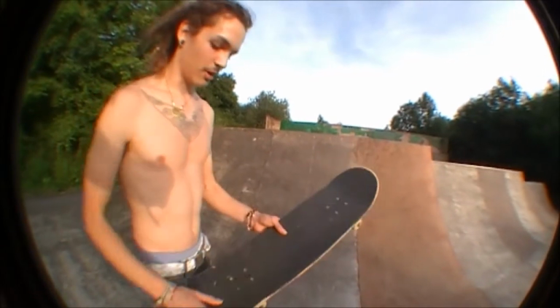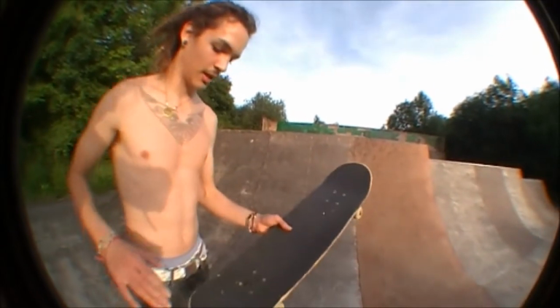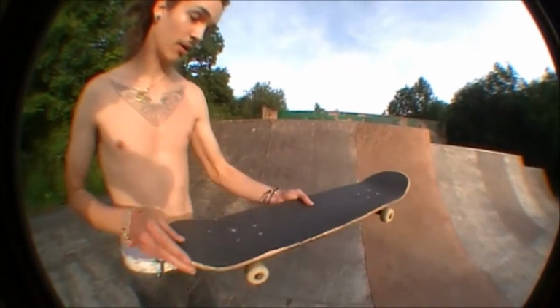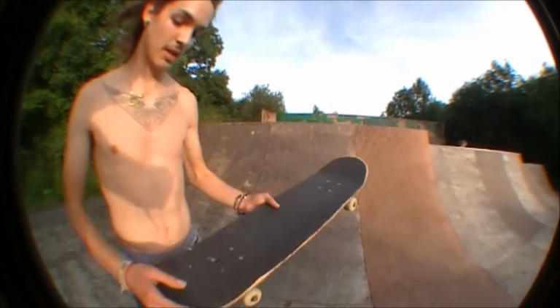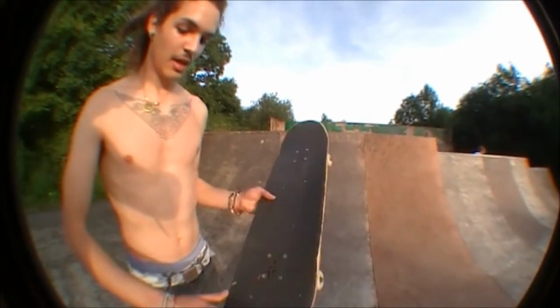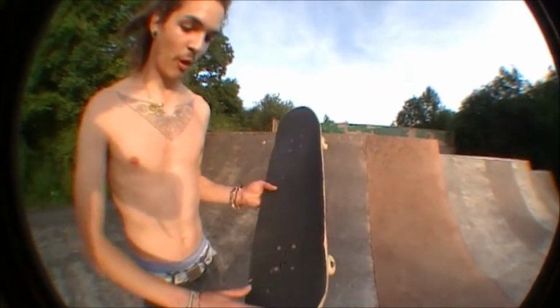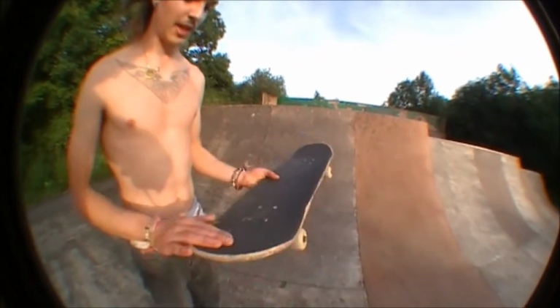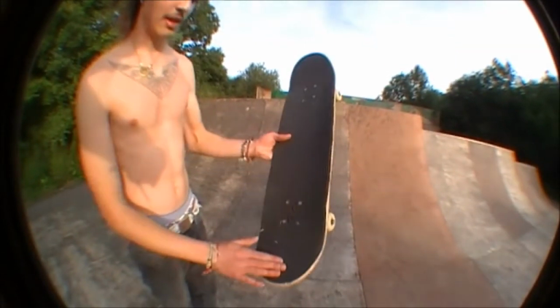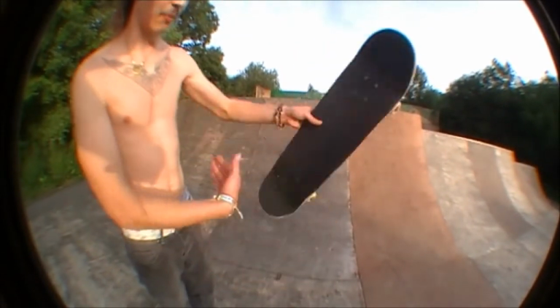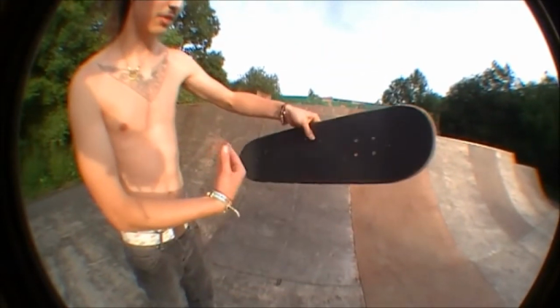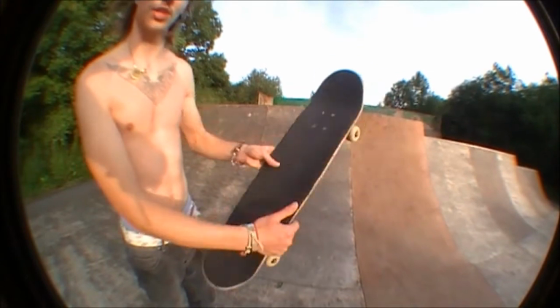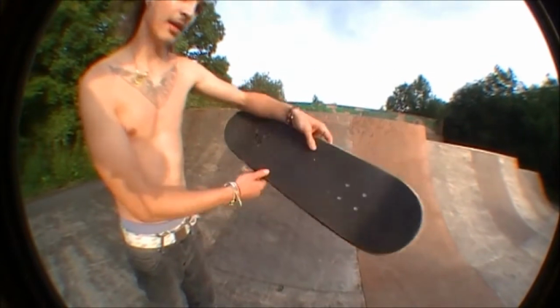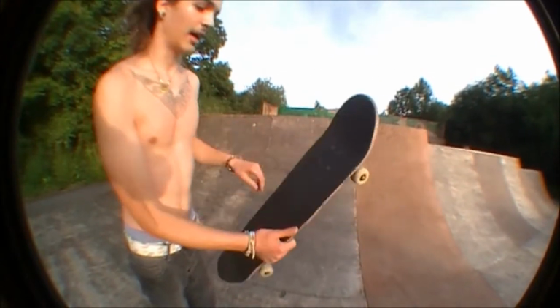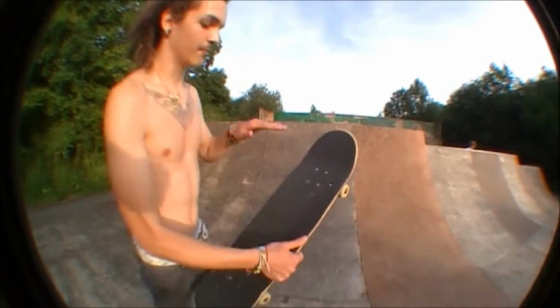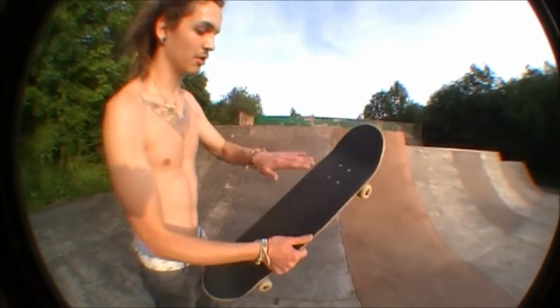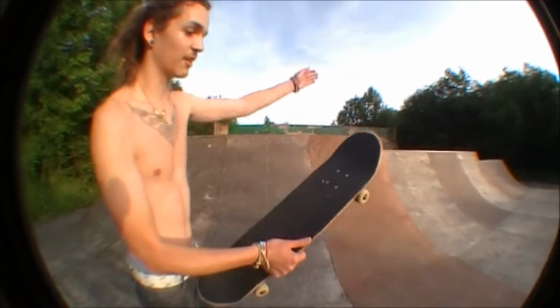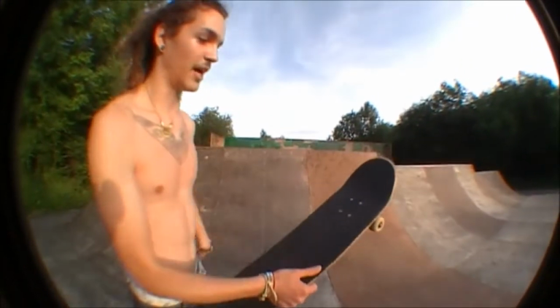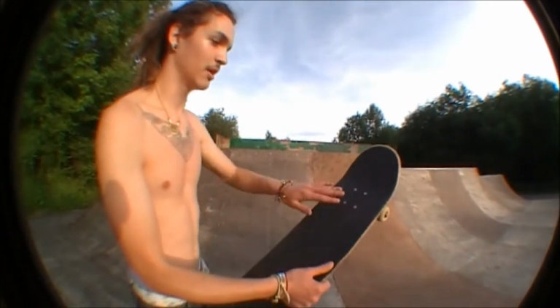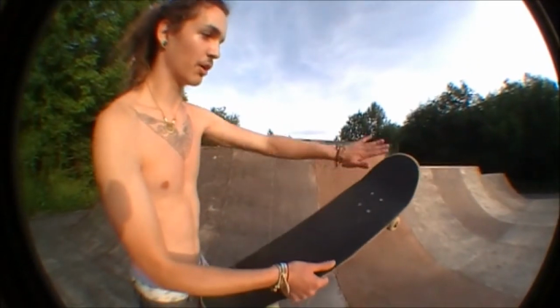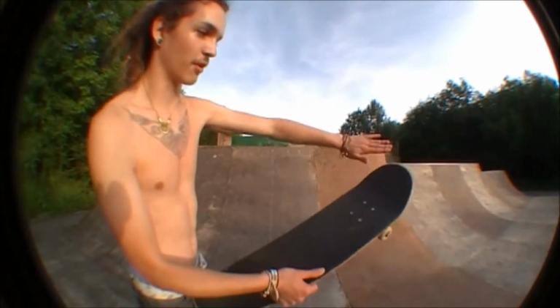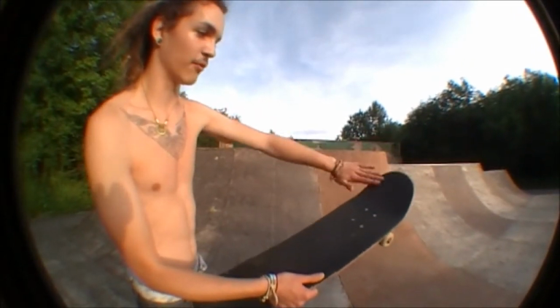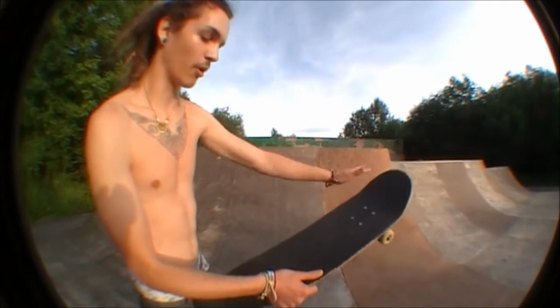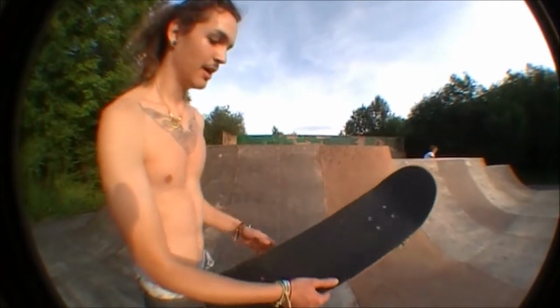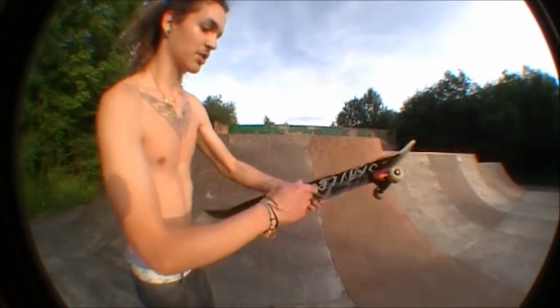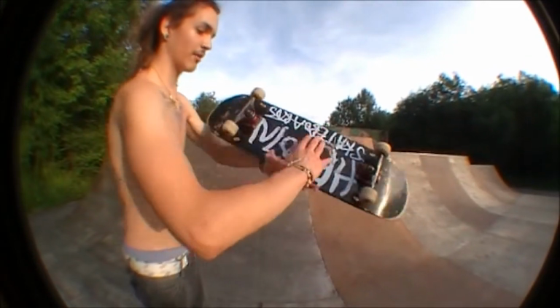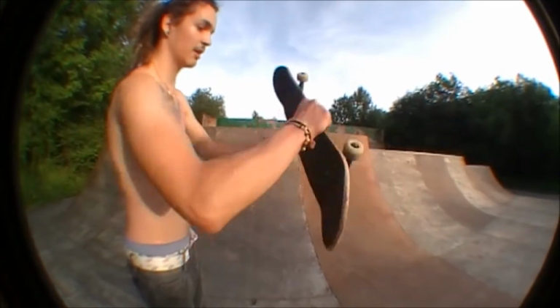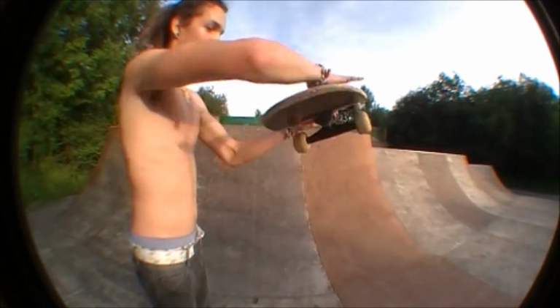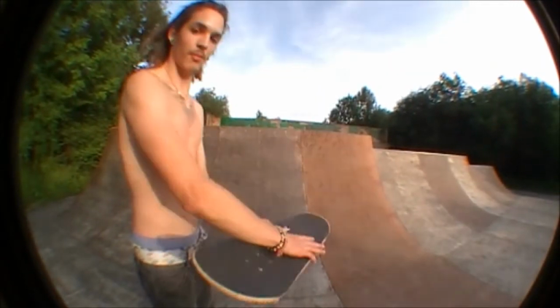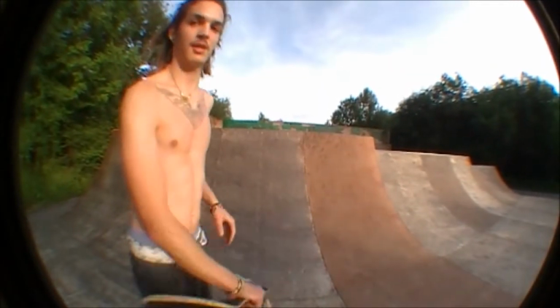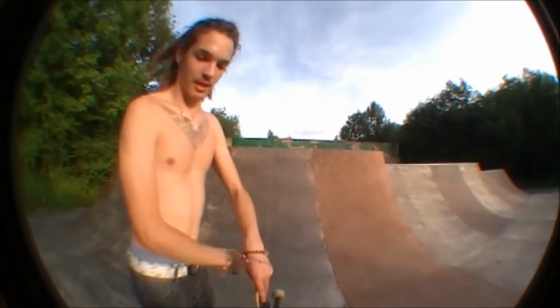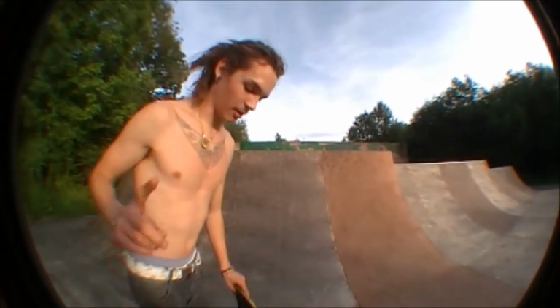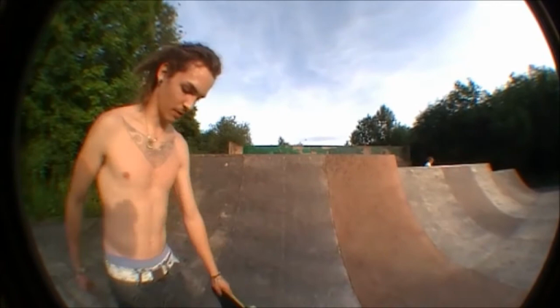You want to be going along obviously, you want to pop it down and kick back a bit so it does like a shove it. And then you just want to flick the front foot out straight off the front here, off this little pocket, and it should just flip round. So I'll show you a couple.